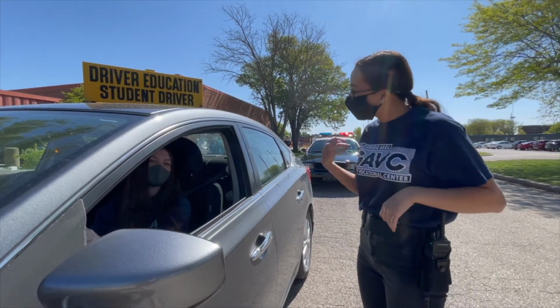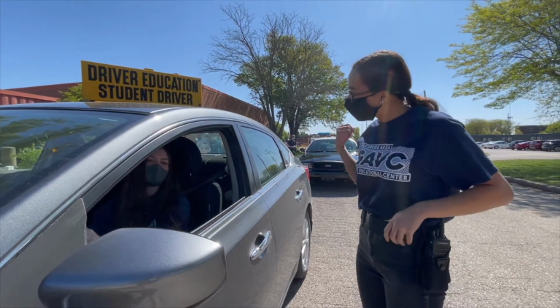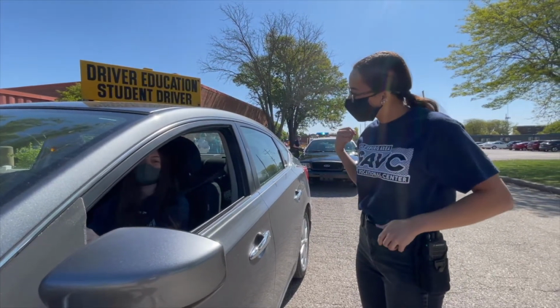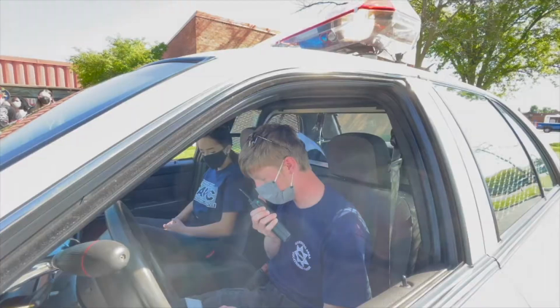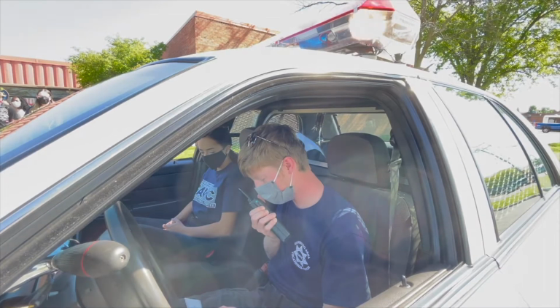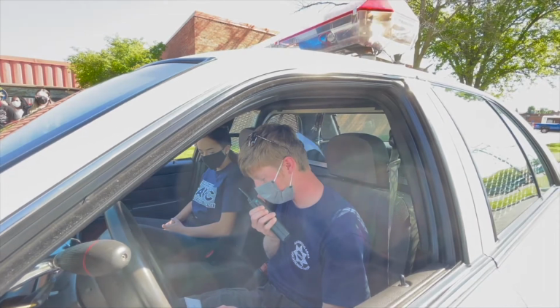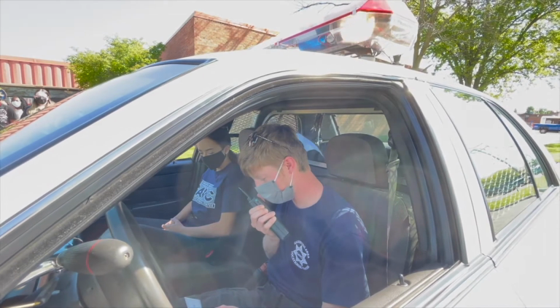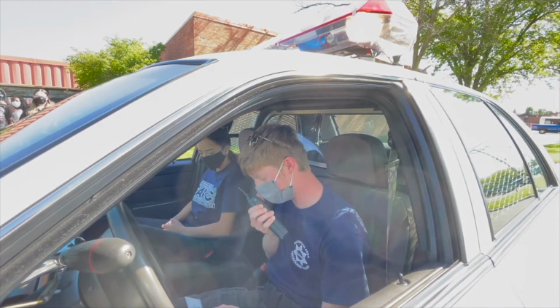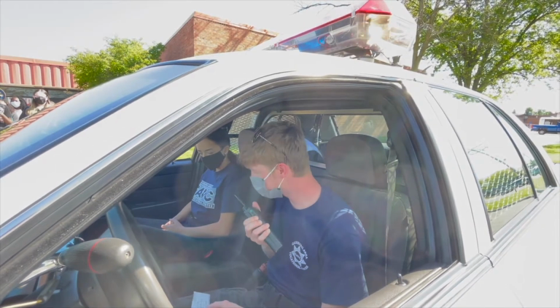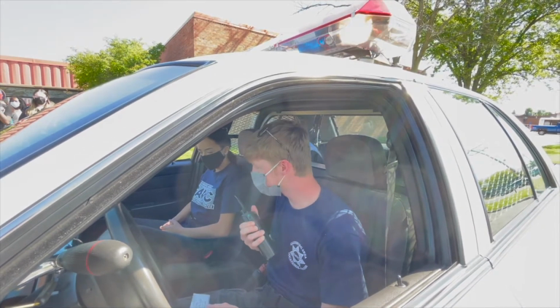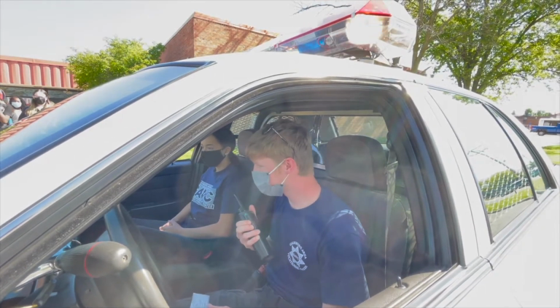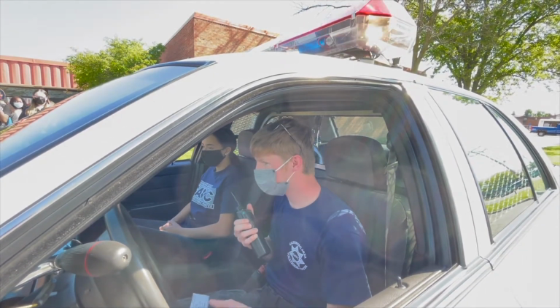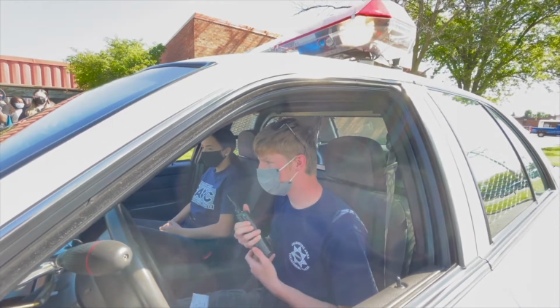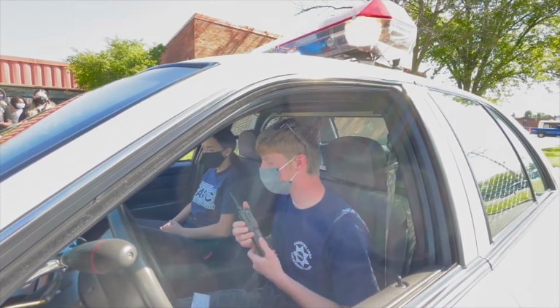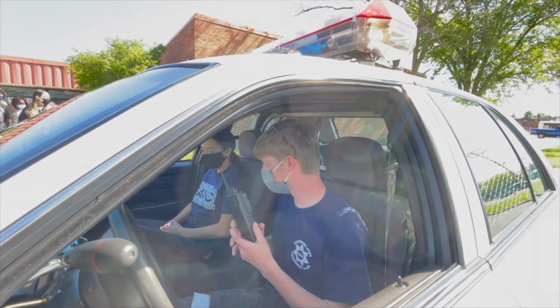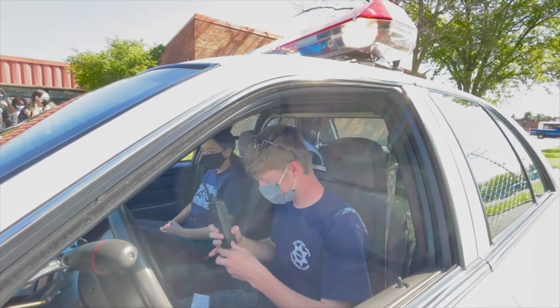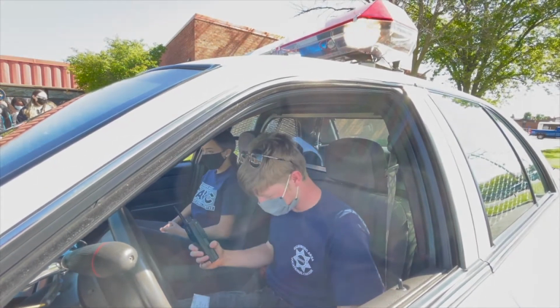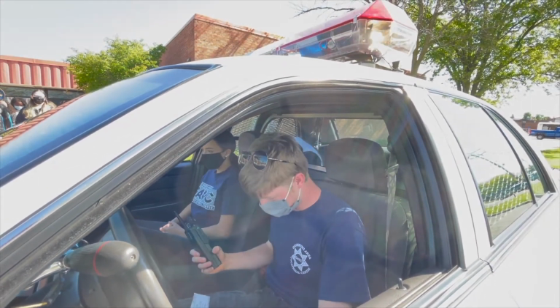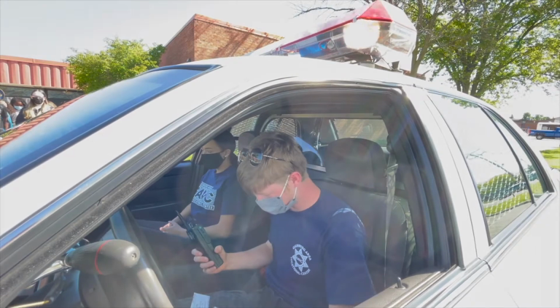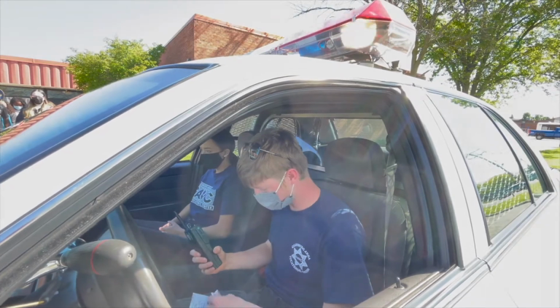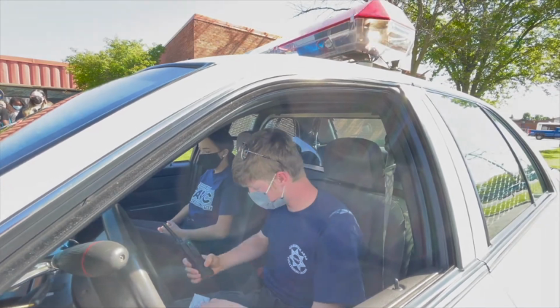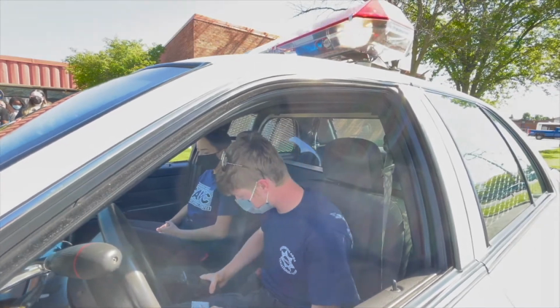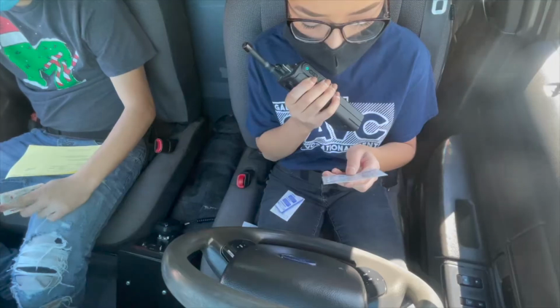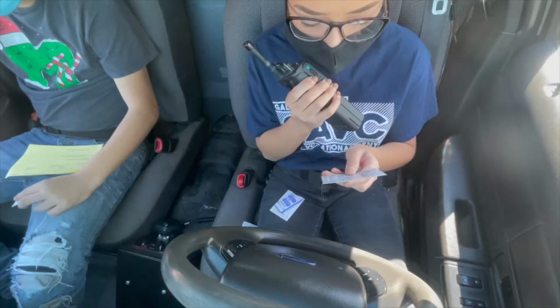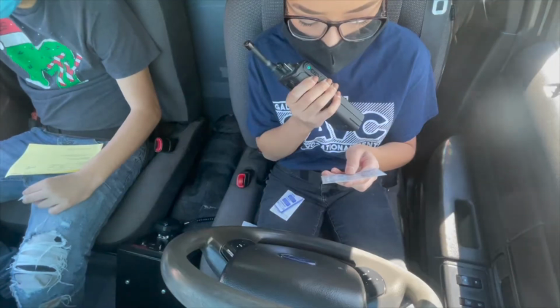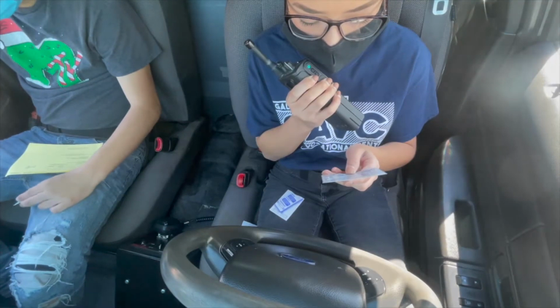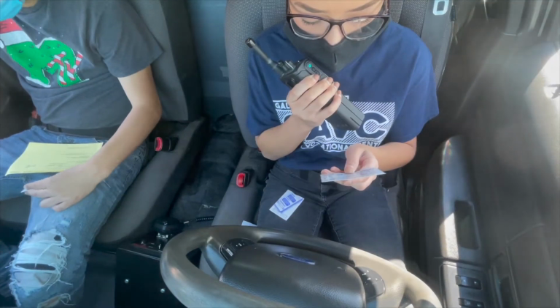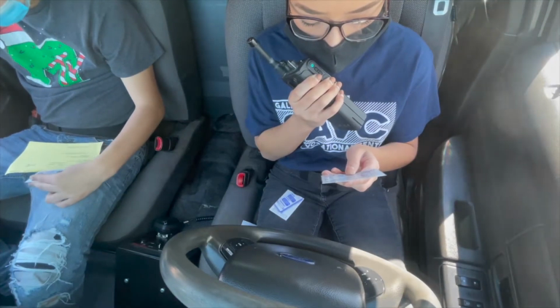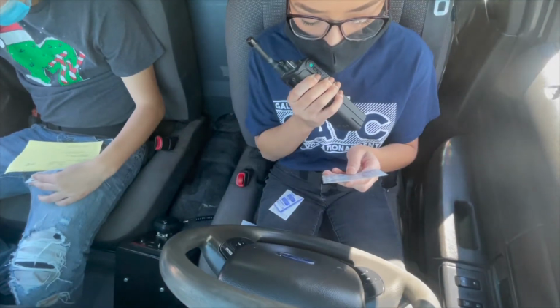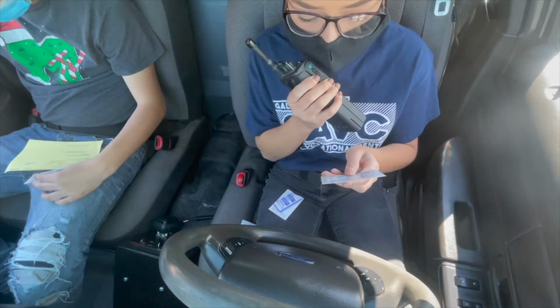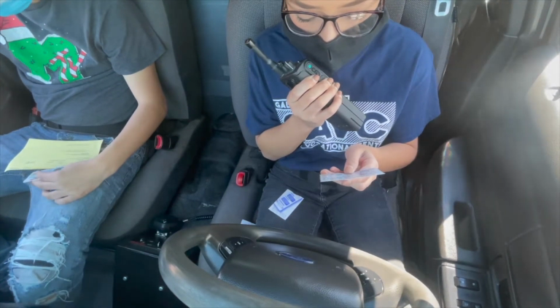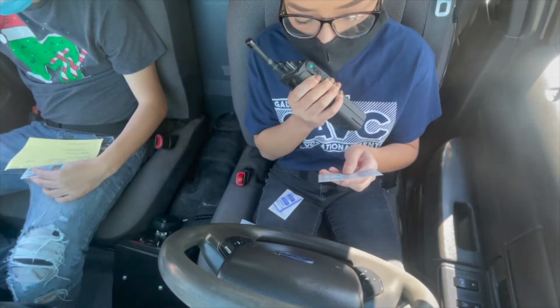It teaches the driver's ed students what not to do if they get pulled over by the police. We don't want them reaching underneath the seat, getting in the glove box, getting in the center console, or any of that kind of stuff.